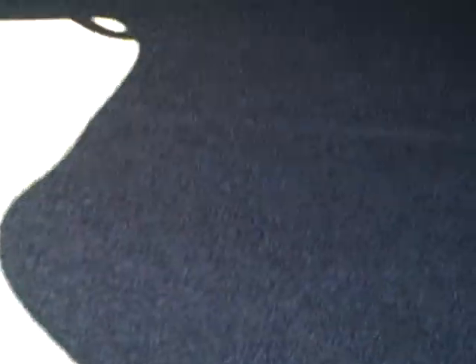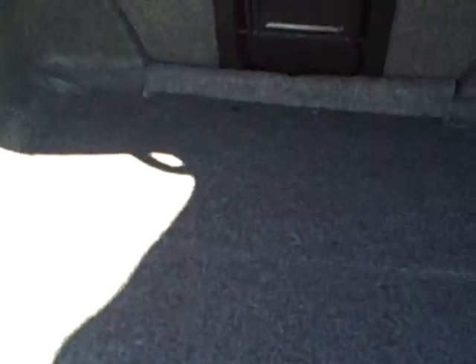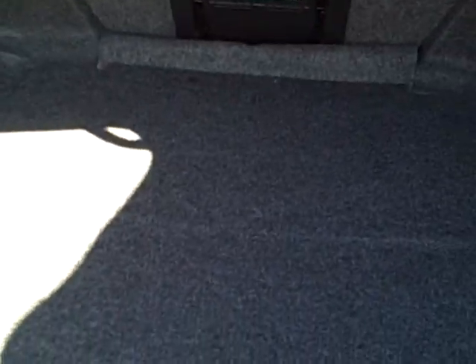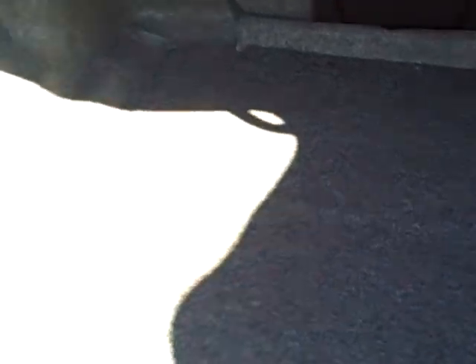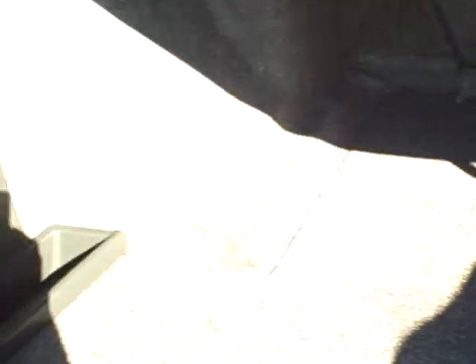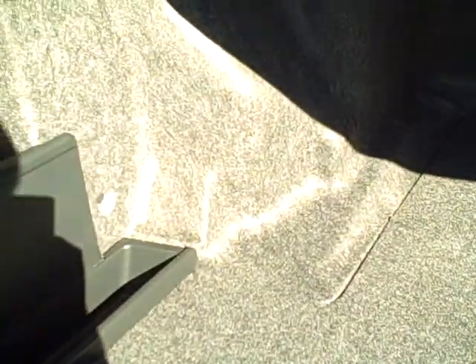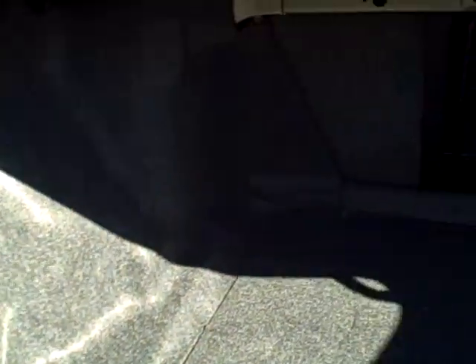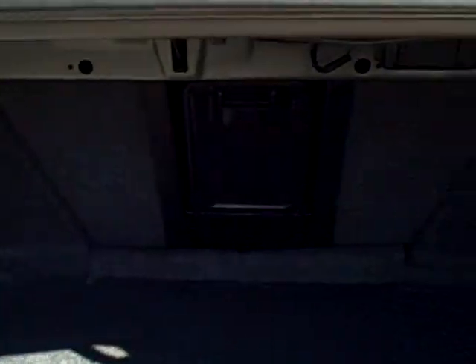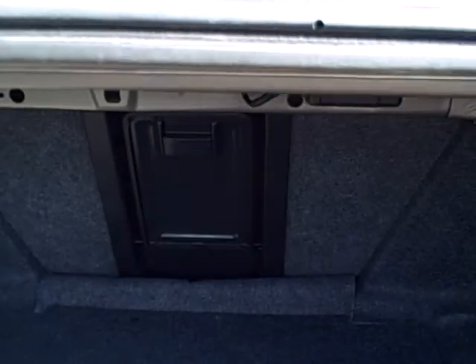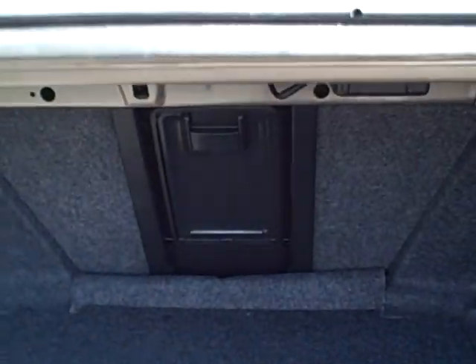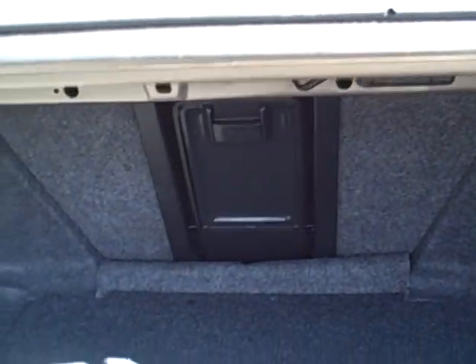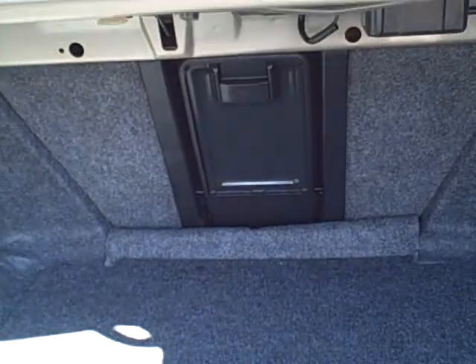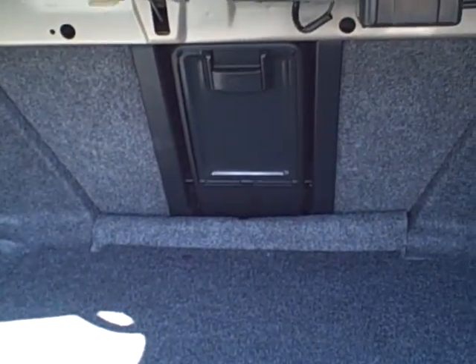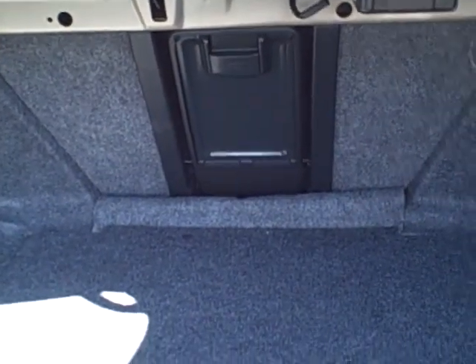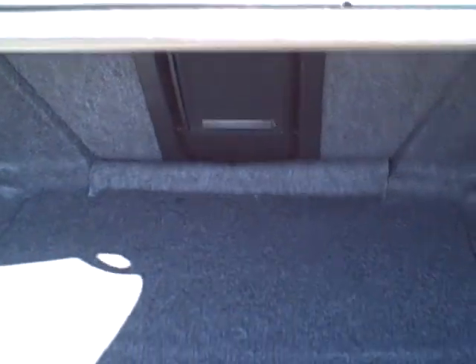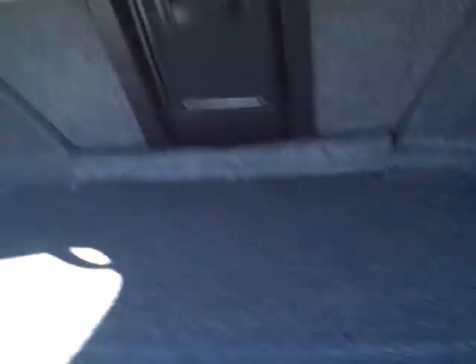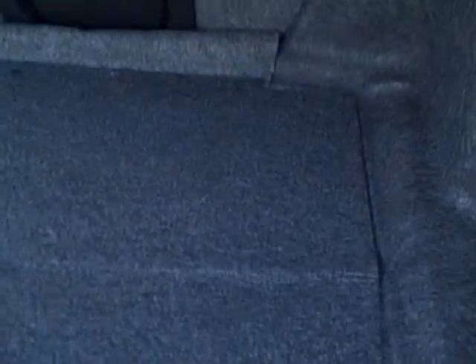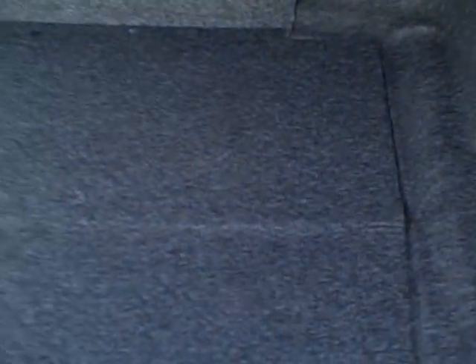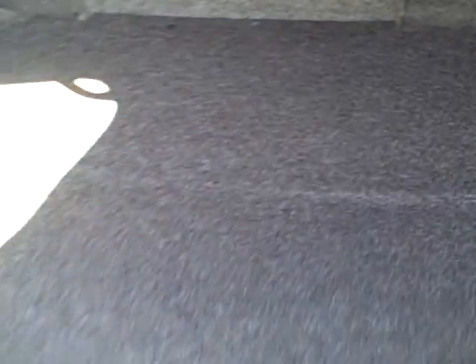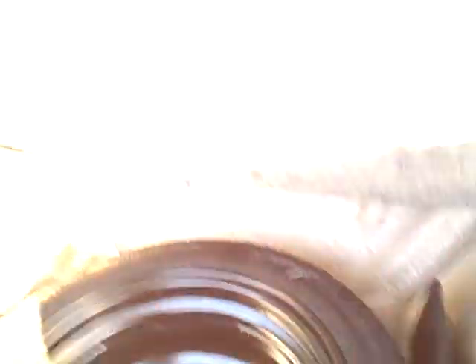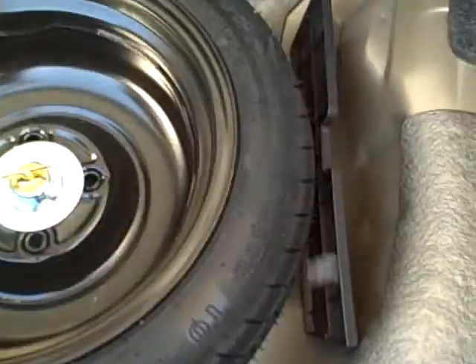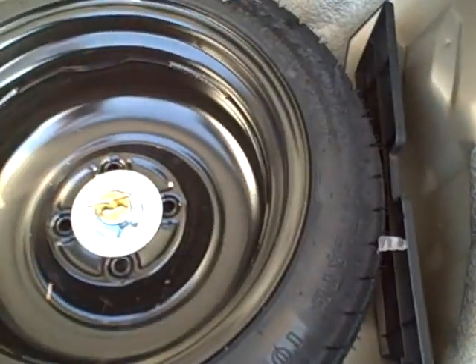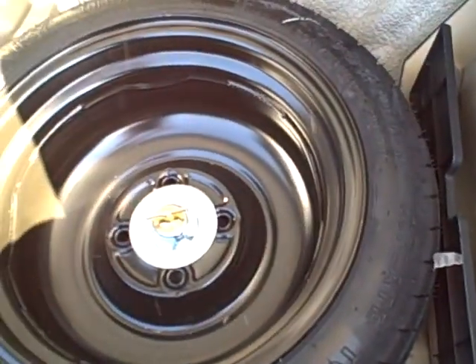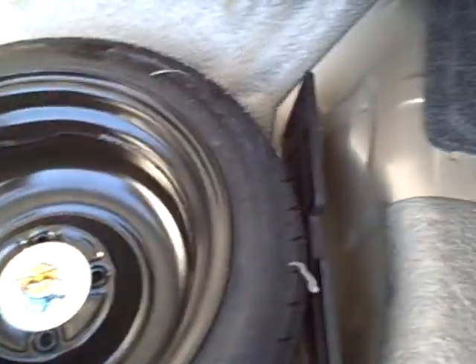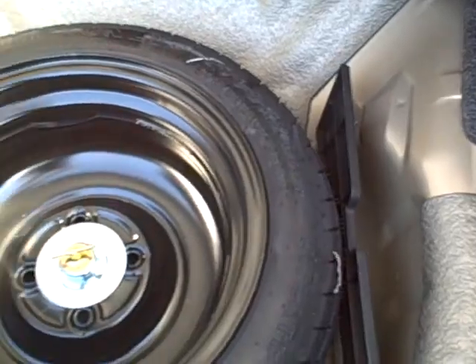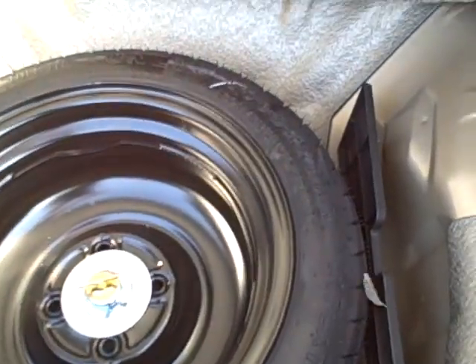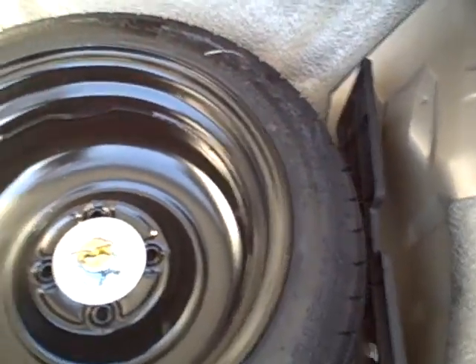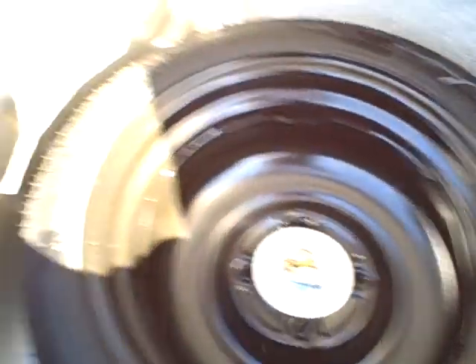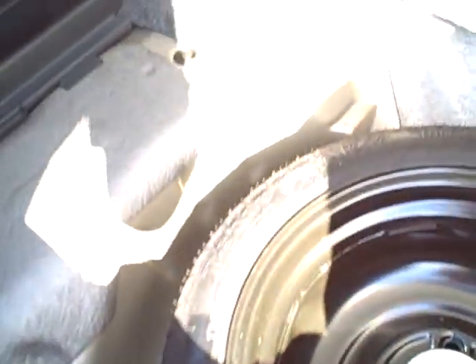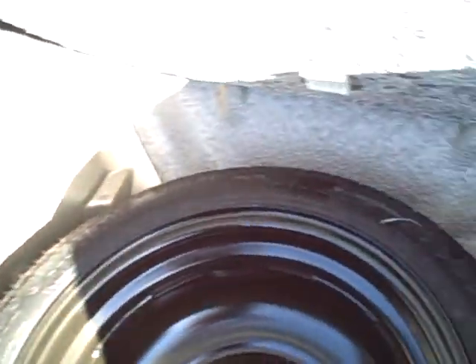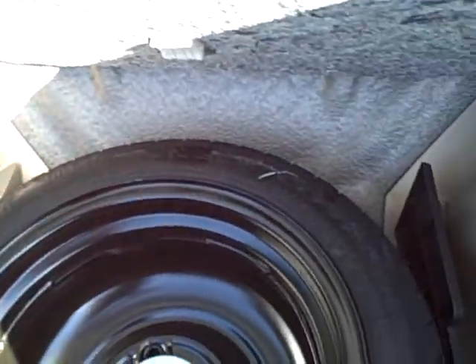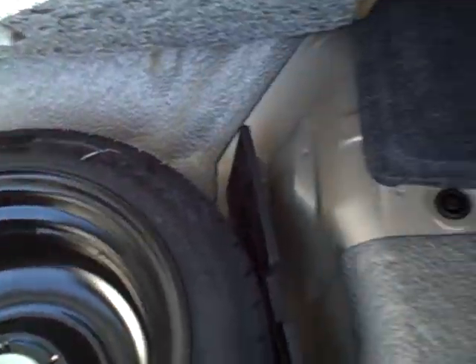Trunk's clean, everything's there. Got the pass-through feature — if you ever need to haul anything you can put it right through the back seat. Spare tire, jack, everything's in here. Doesn't look like it's probably ever been out of the car. It's very clean back here.